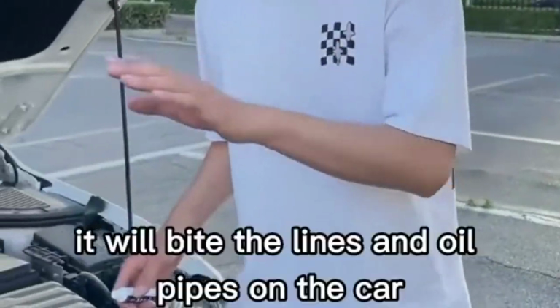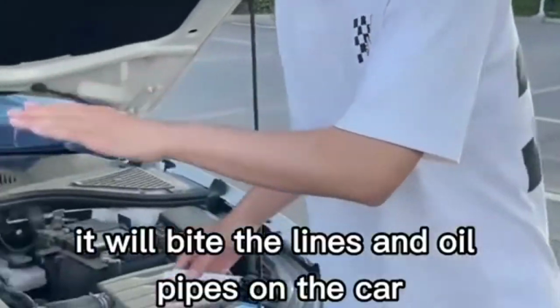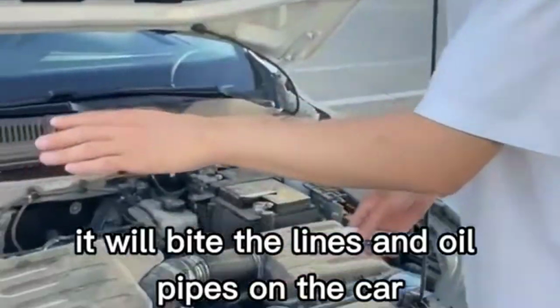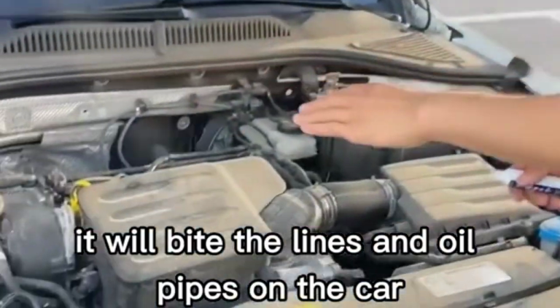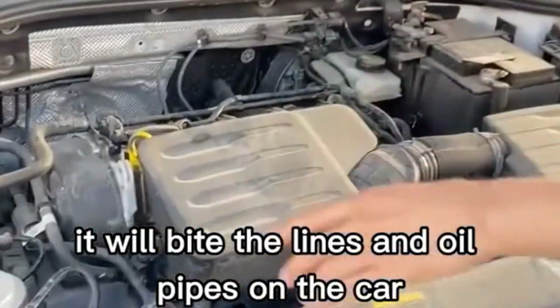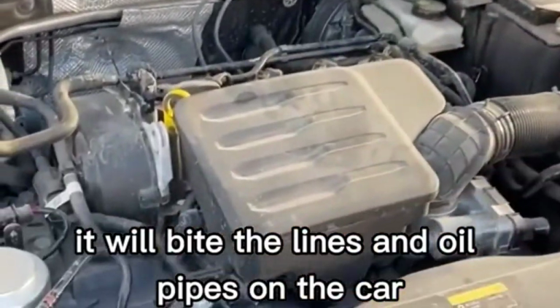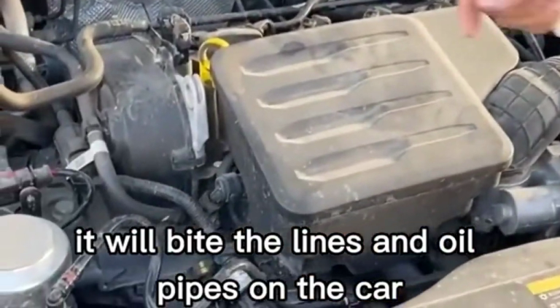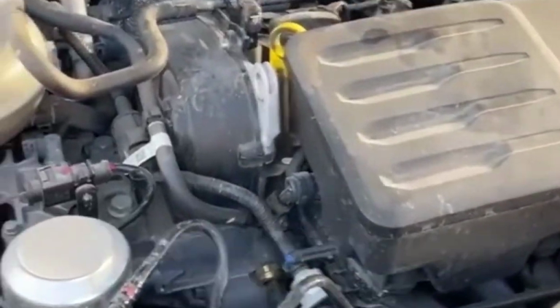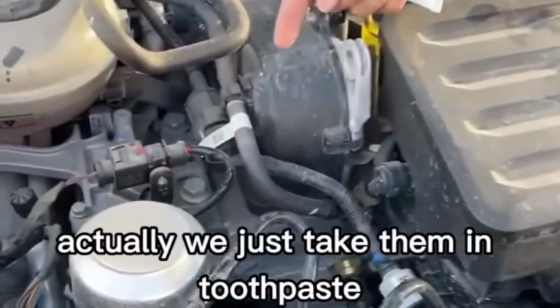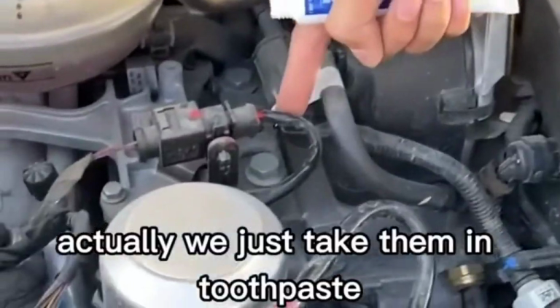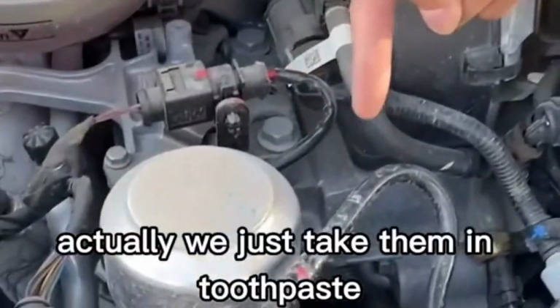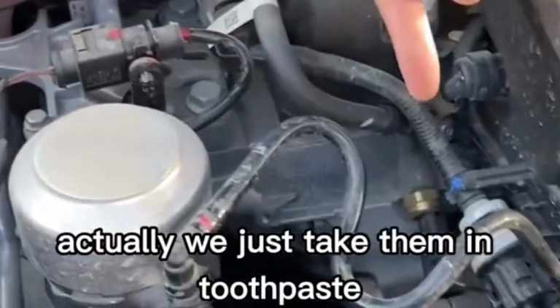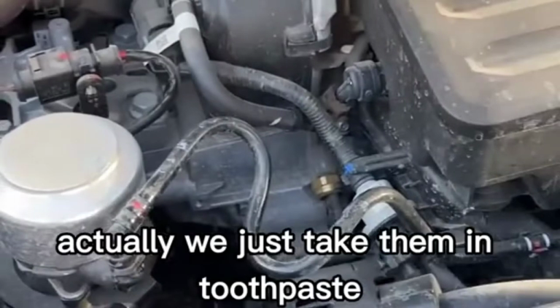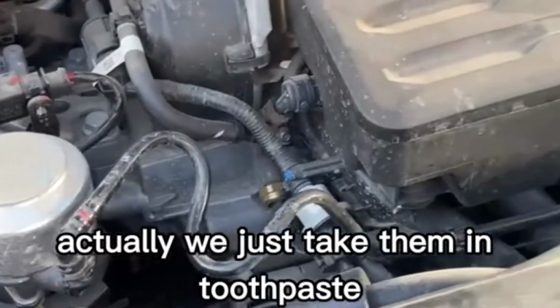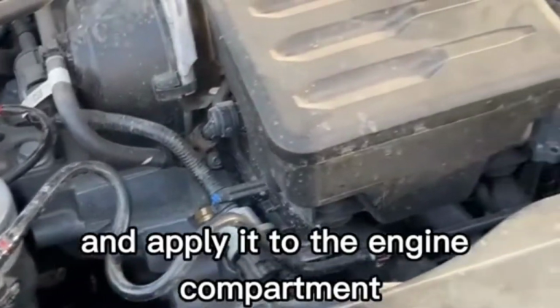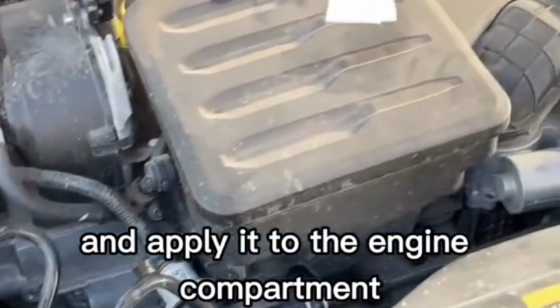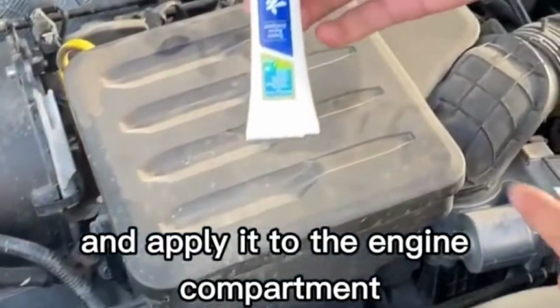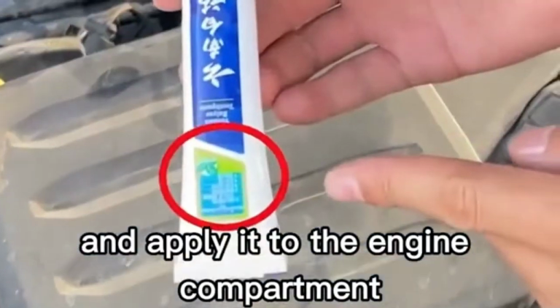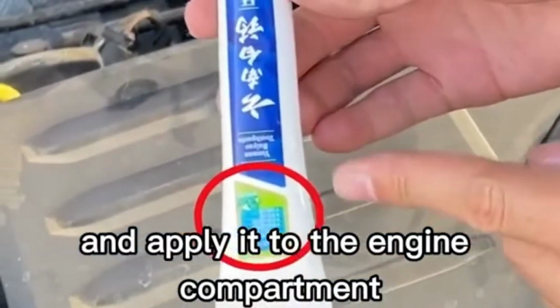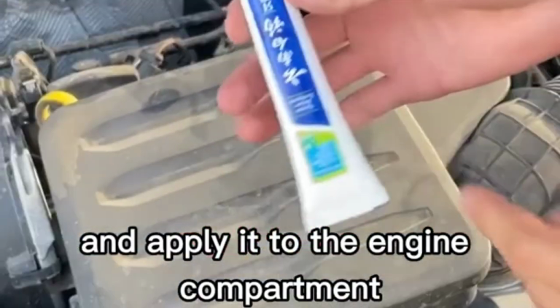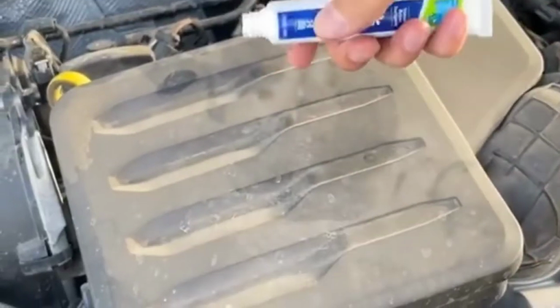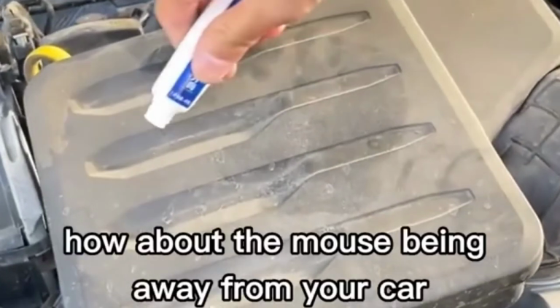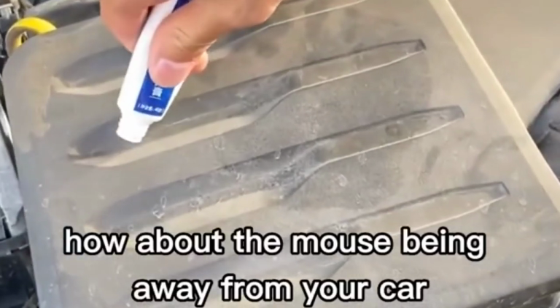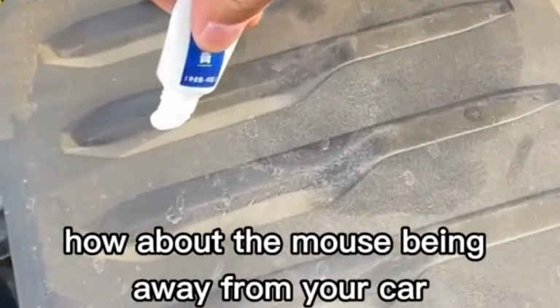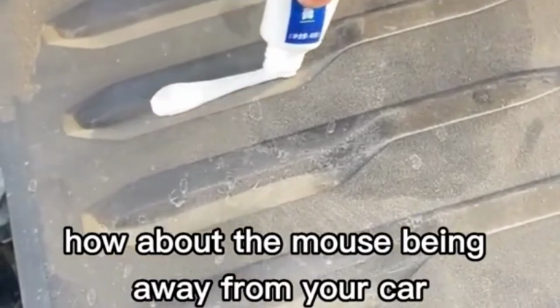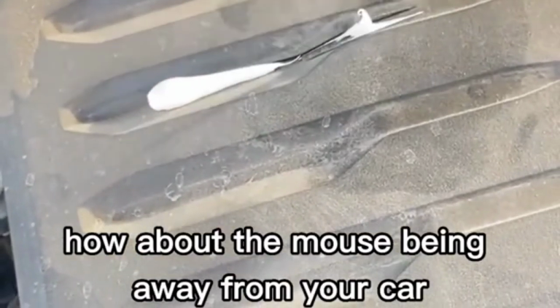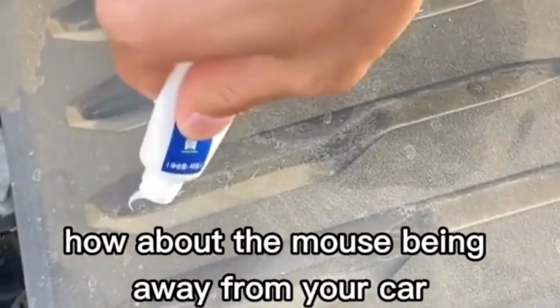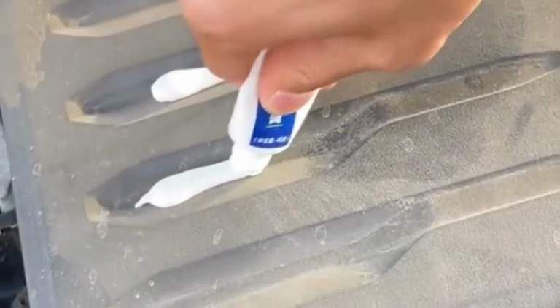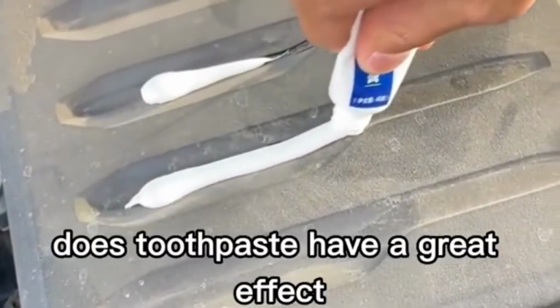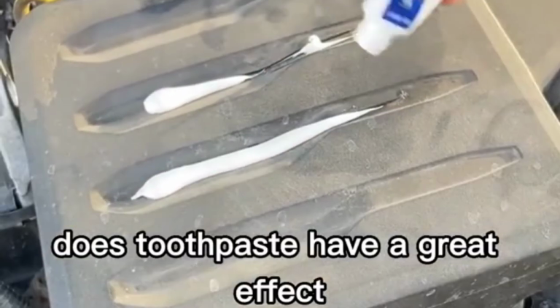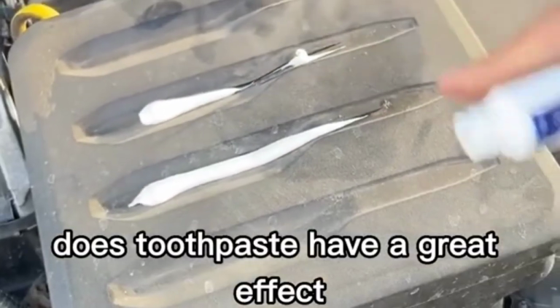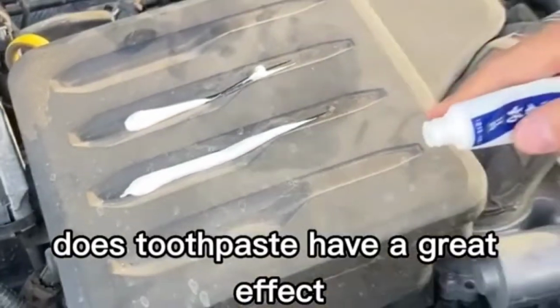Third: if rats often enter the engine compartment and bite the lines and oil pipes, just take a mint toothpaste and apply it to the engine compartment. The mouse will stay away from your car. Toothpaste really has a great effect.